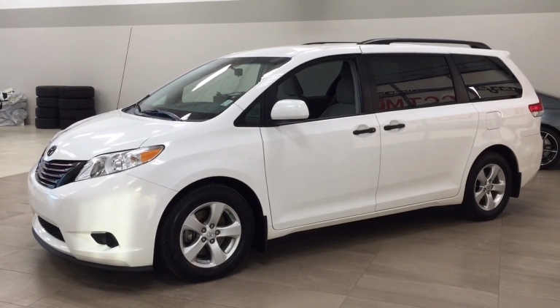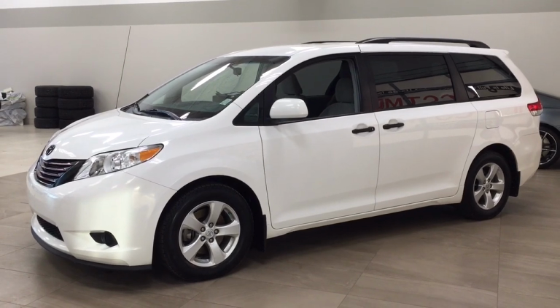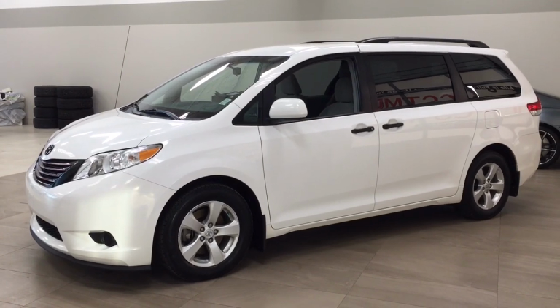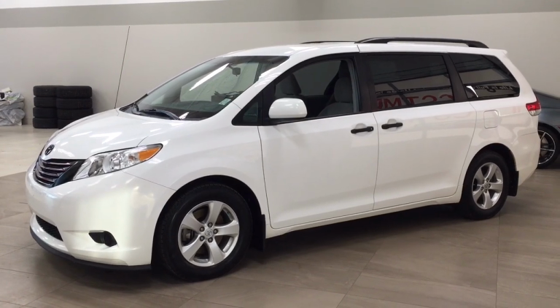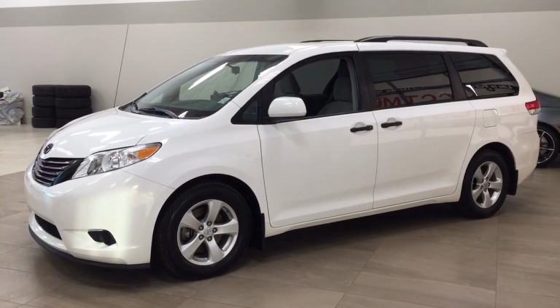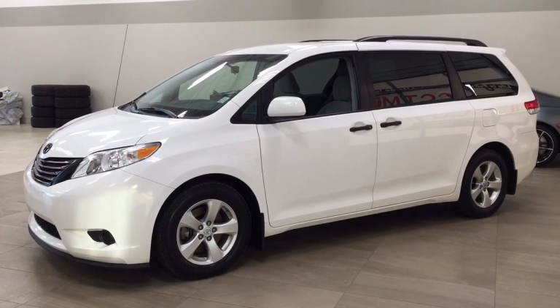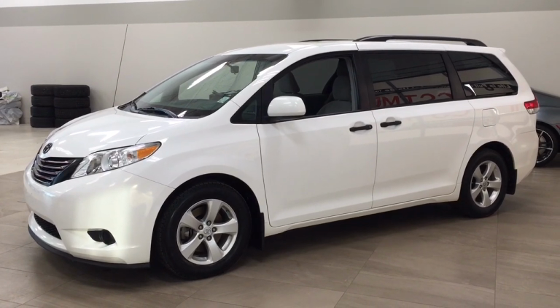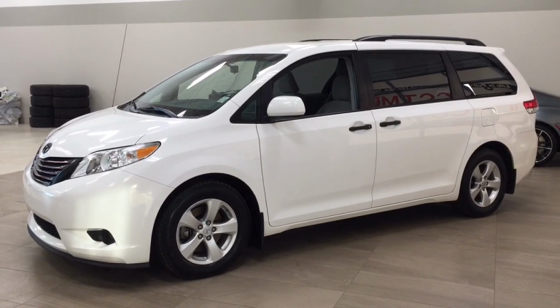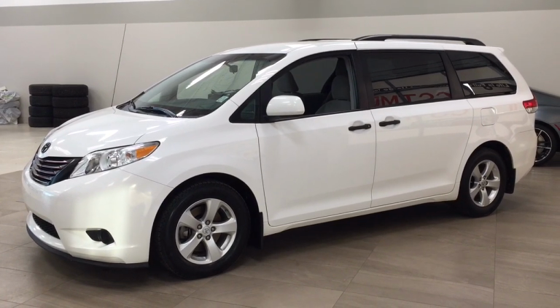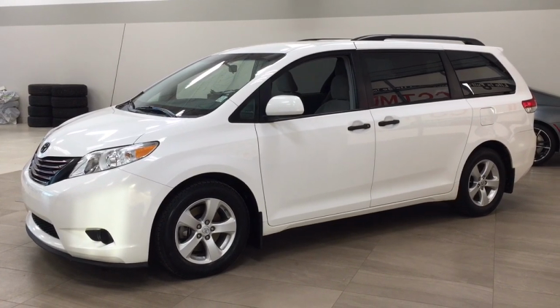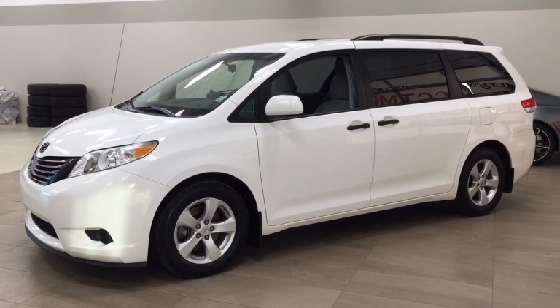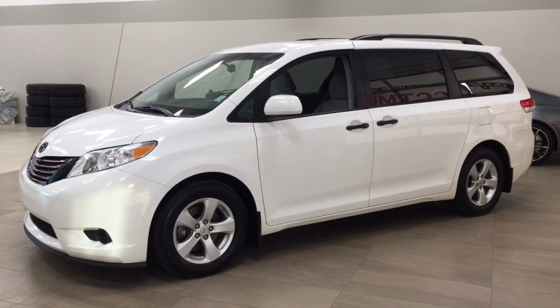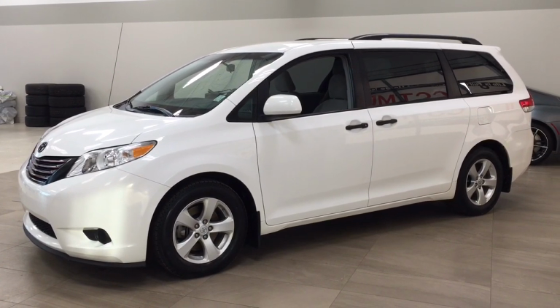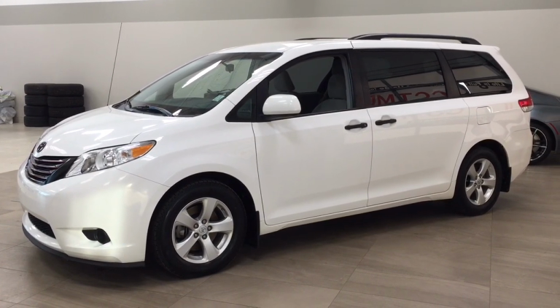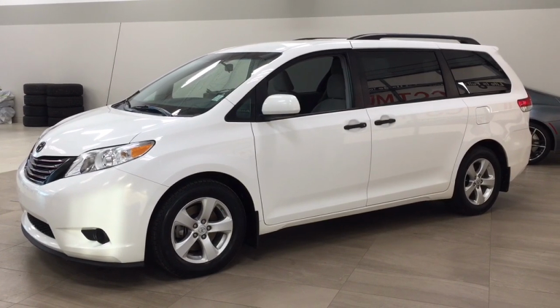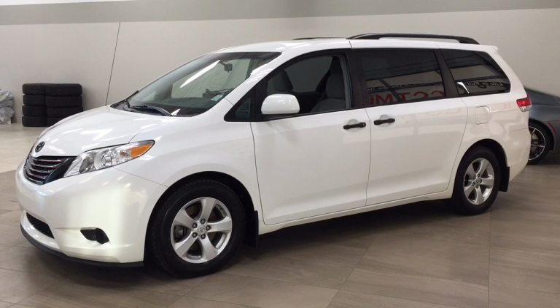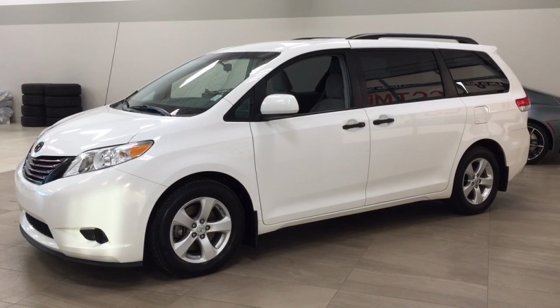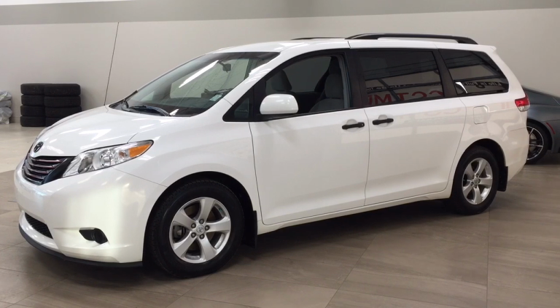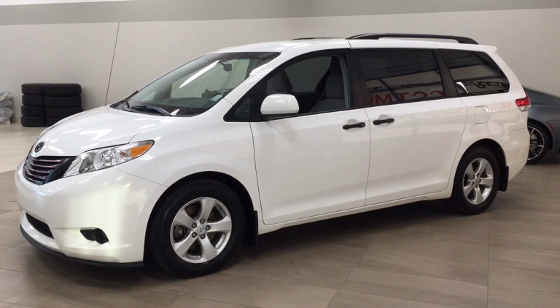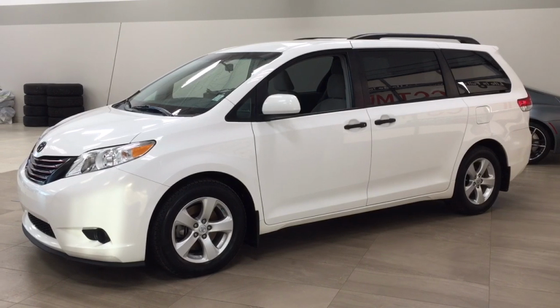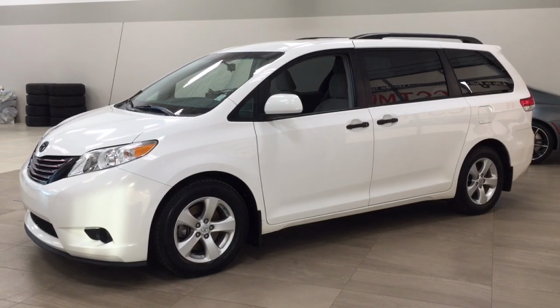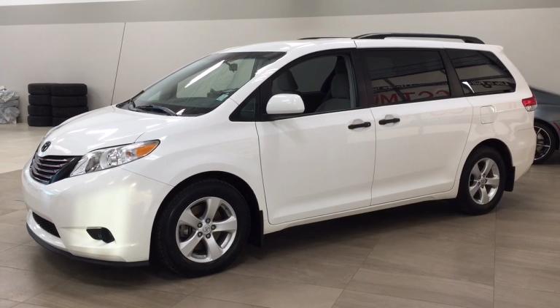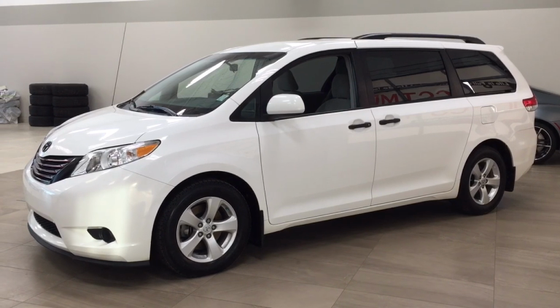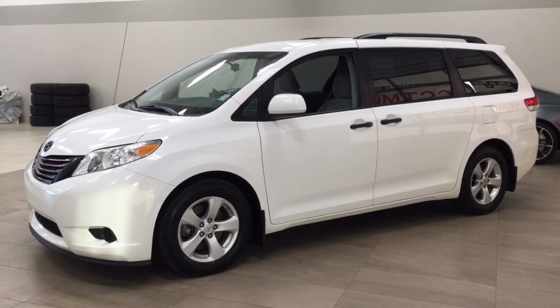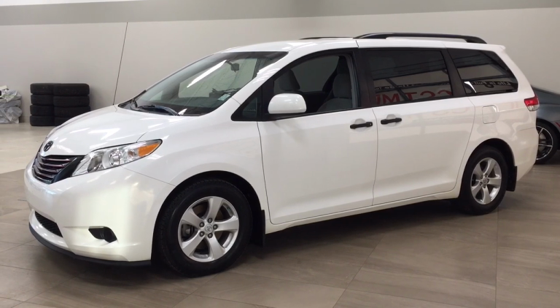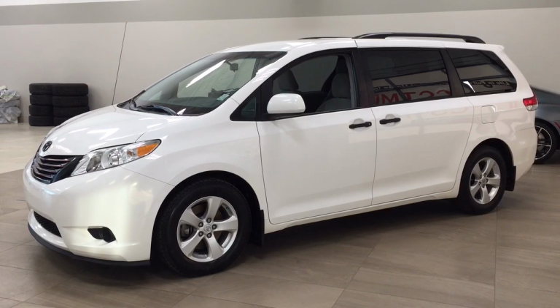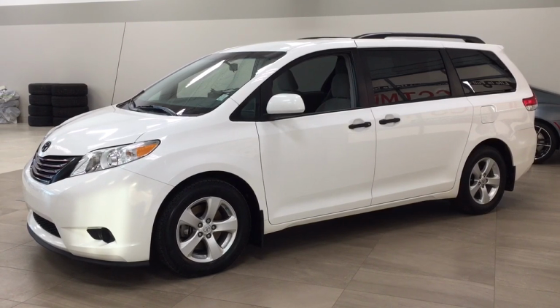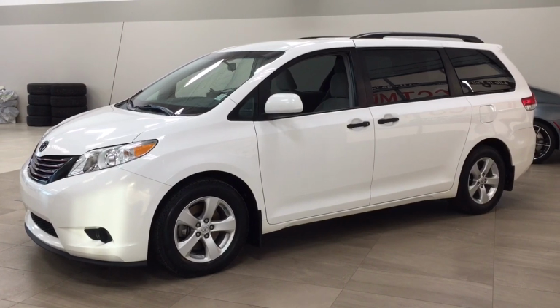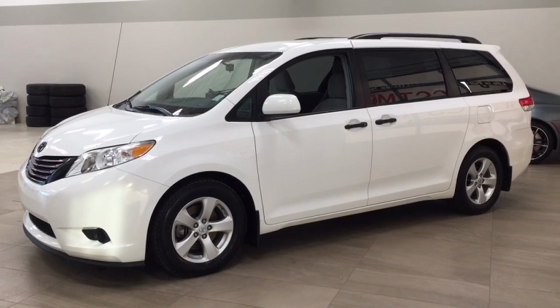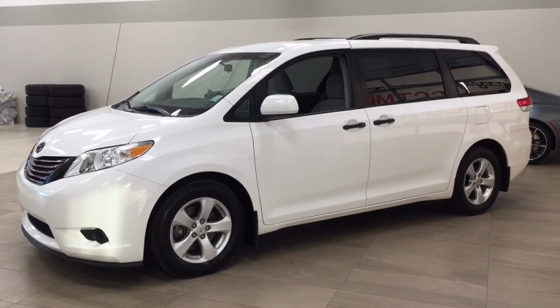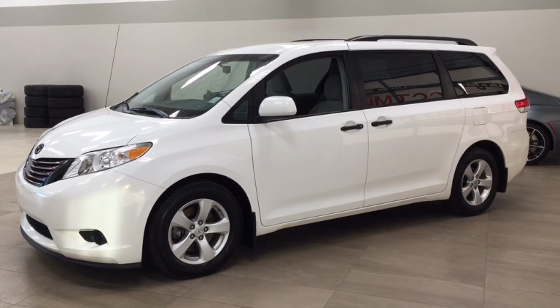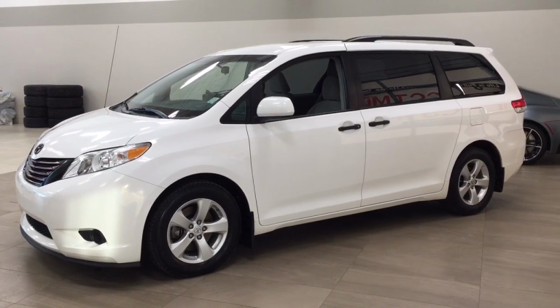Hello folks, welcome to Sherwood Park Toyota located at 31 Audemars Road in Sherwood Park, Alberta, Canada. Today I'm going to be showing you this 2014 Toyota Sienna.